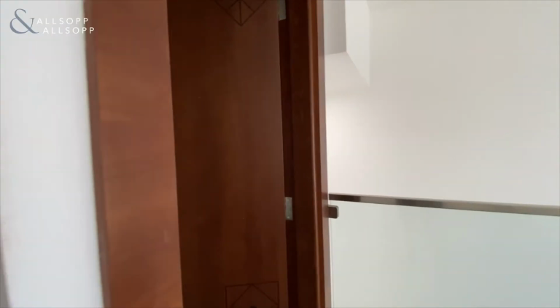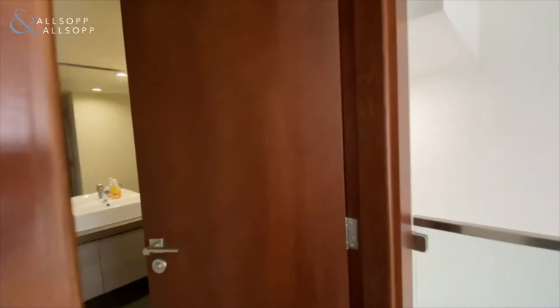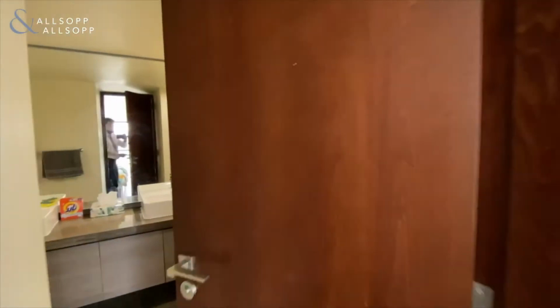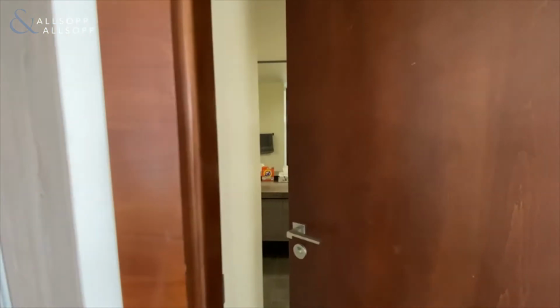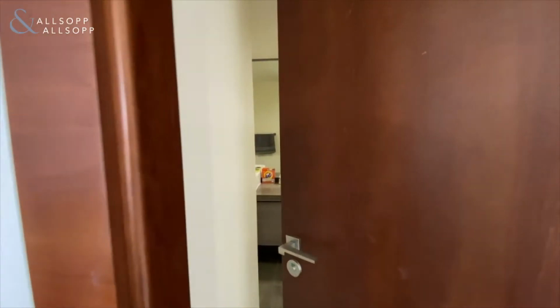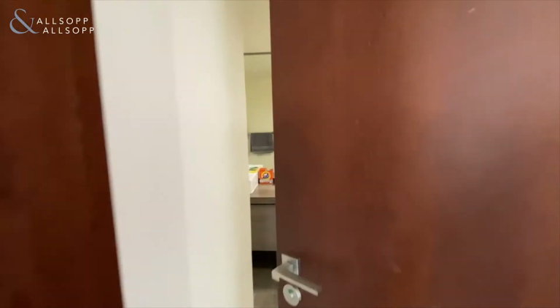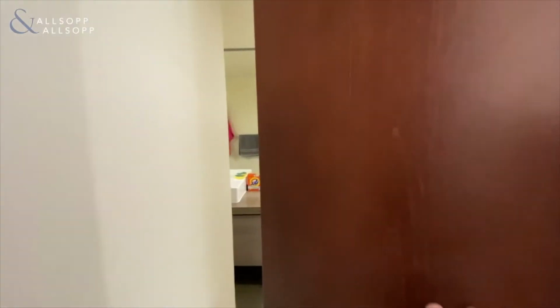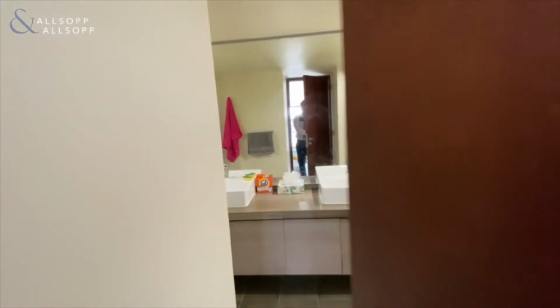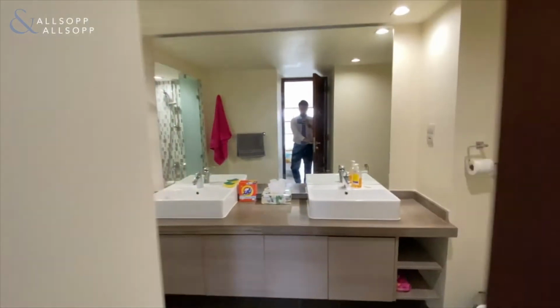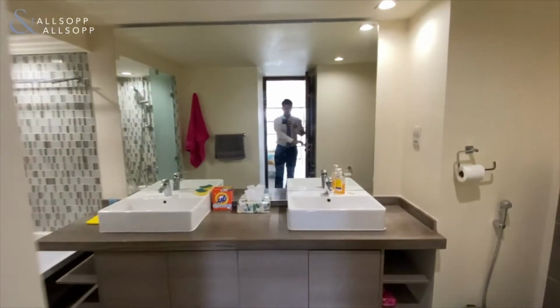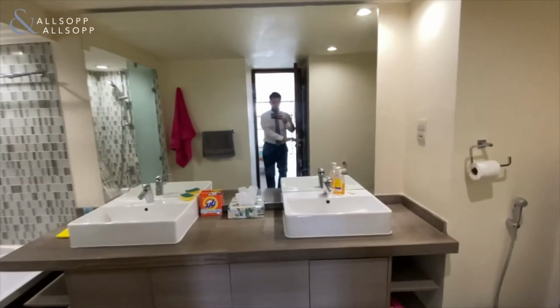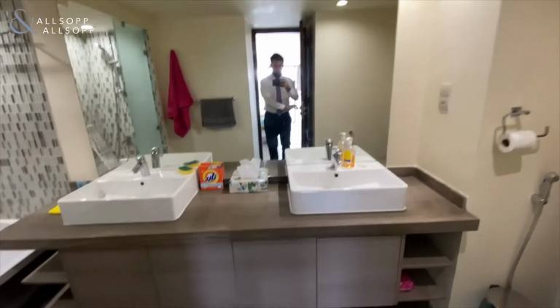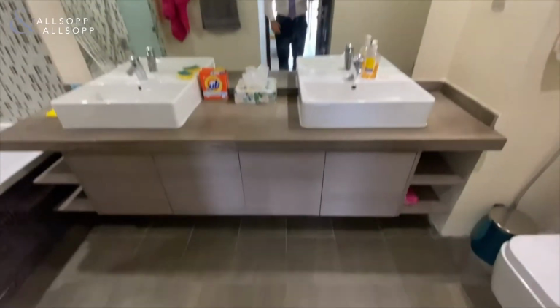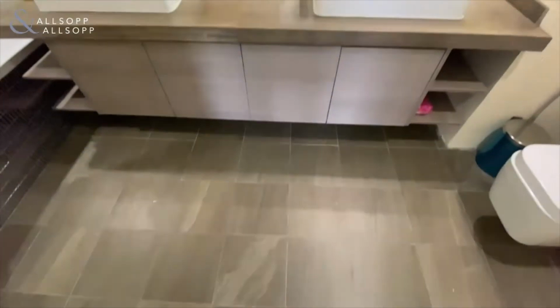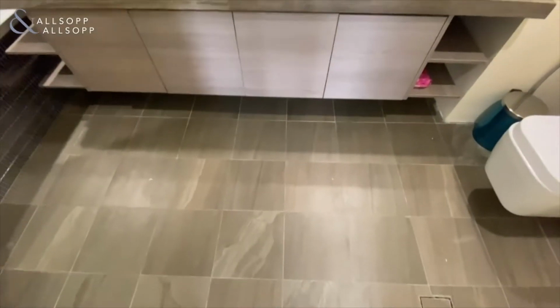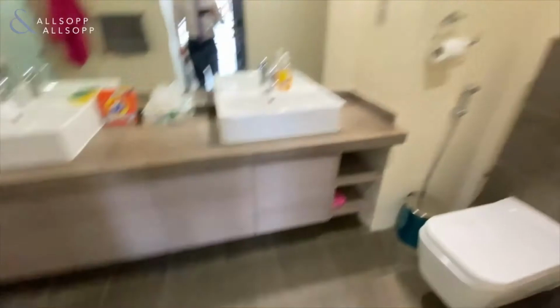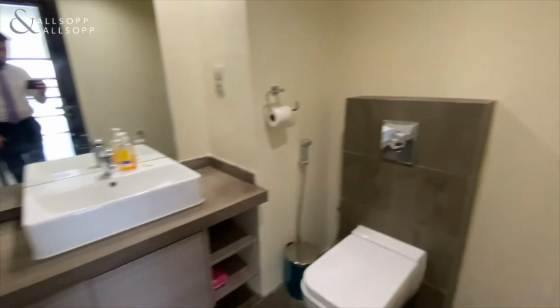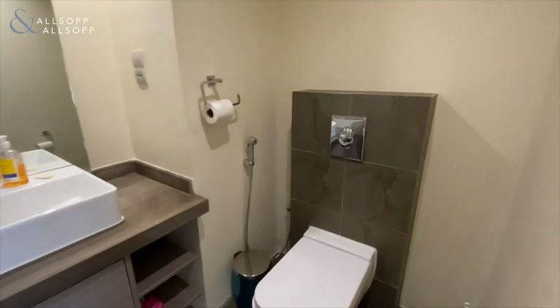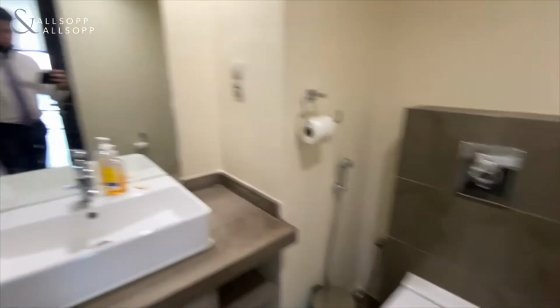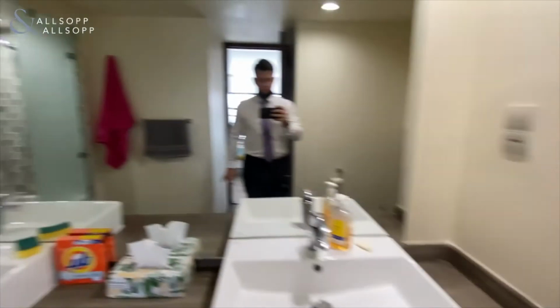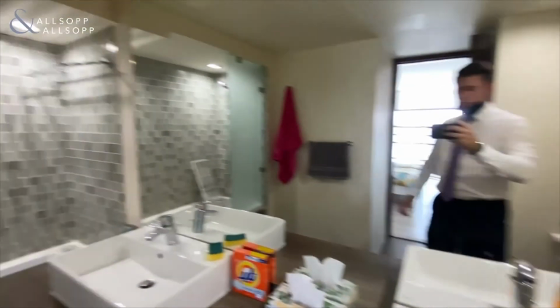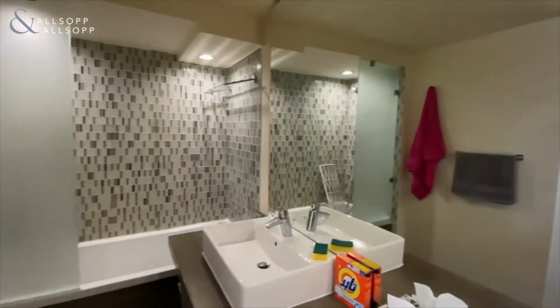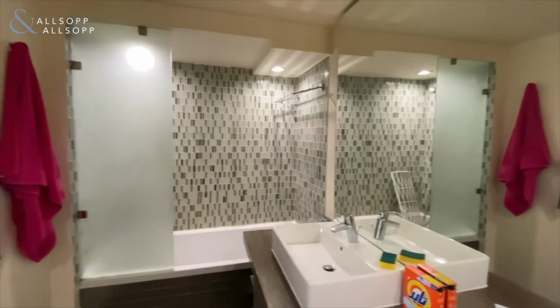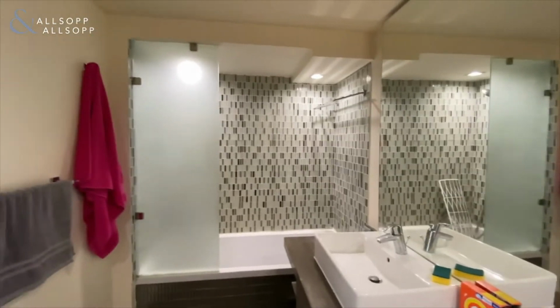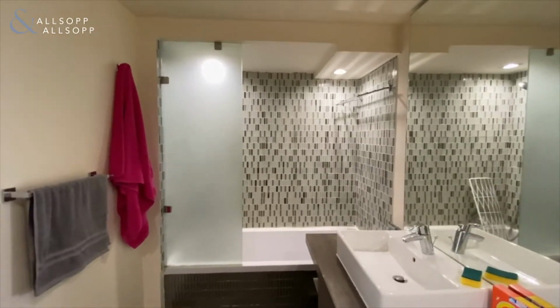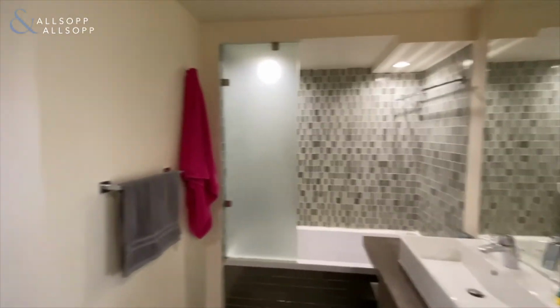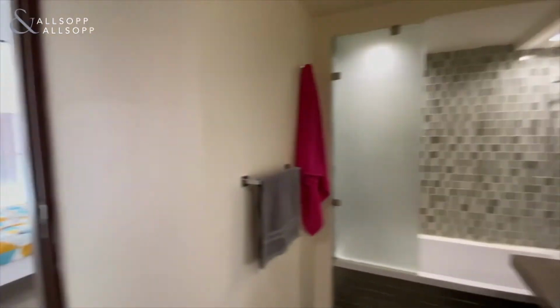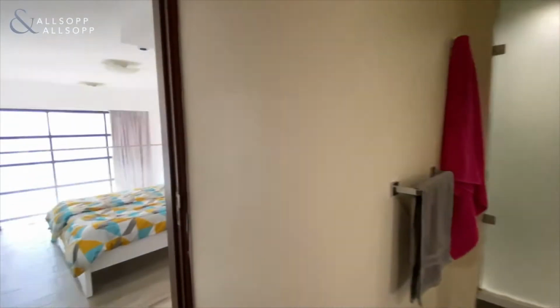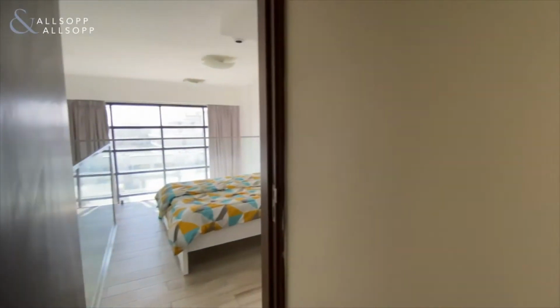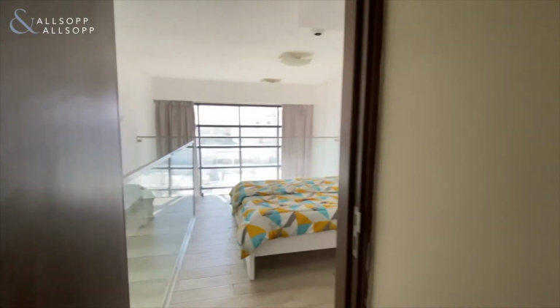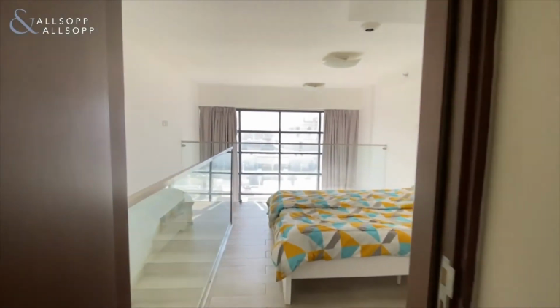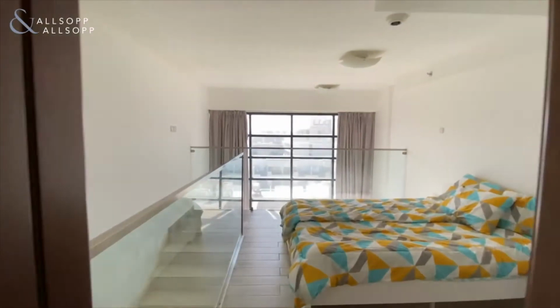Then you've got your ensuite — we have dual sinks, a toilet, and of course a shower over the bath.